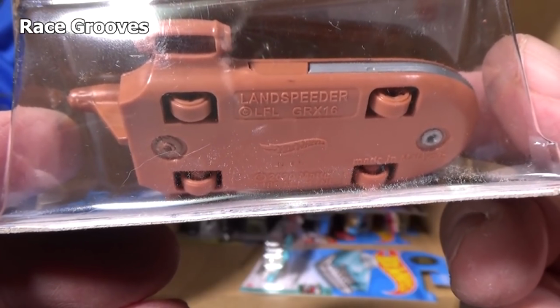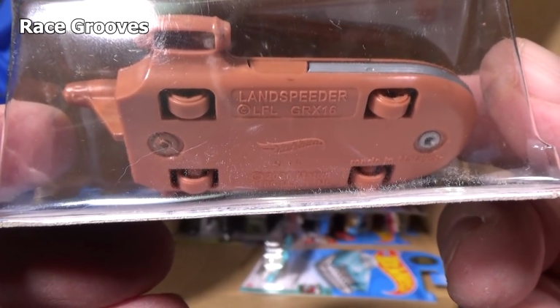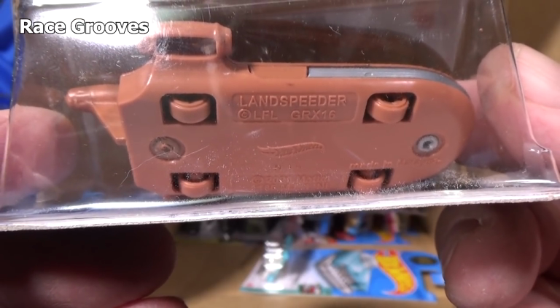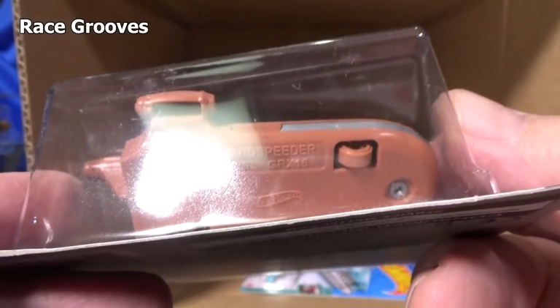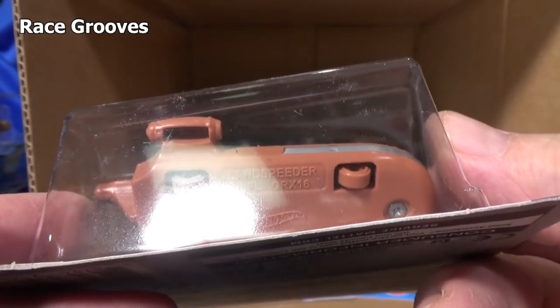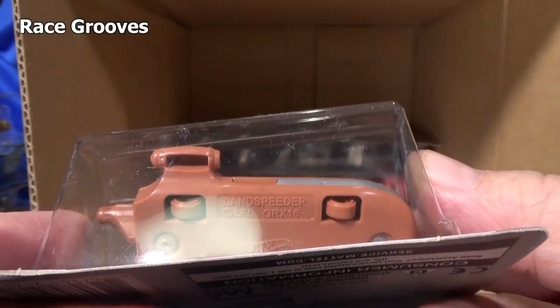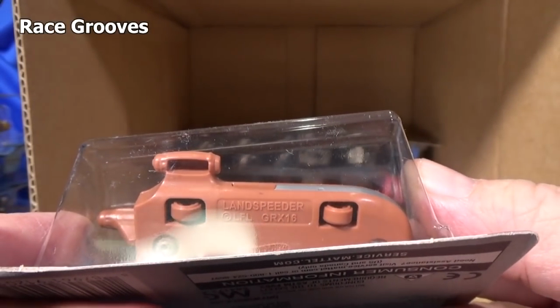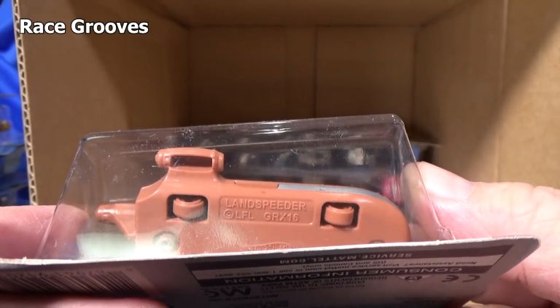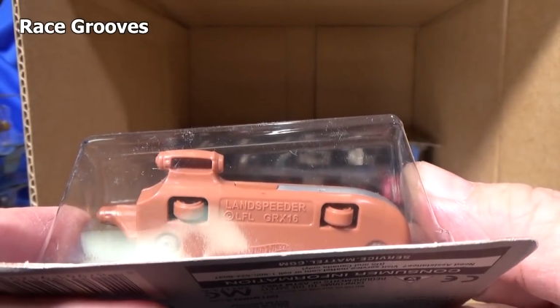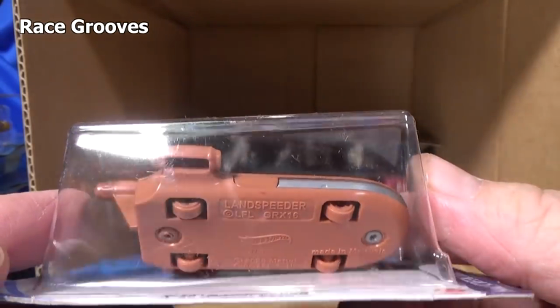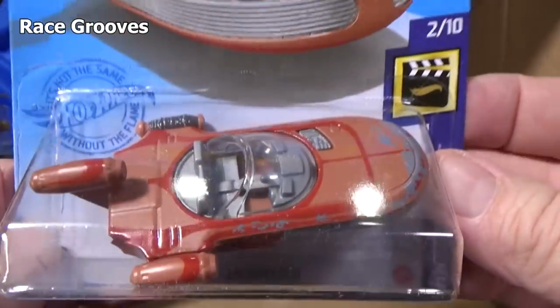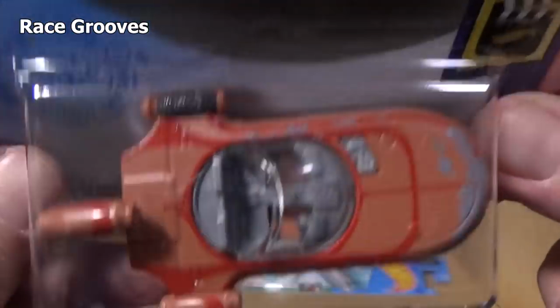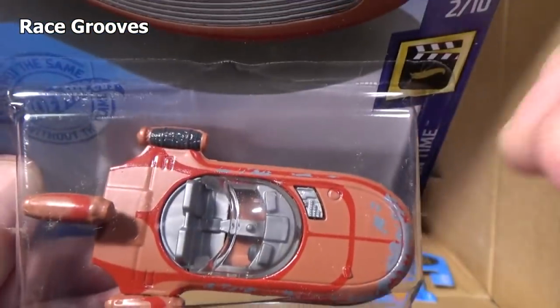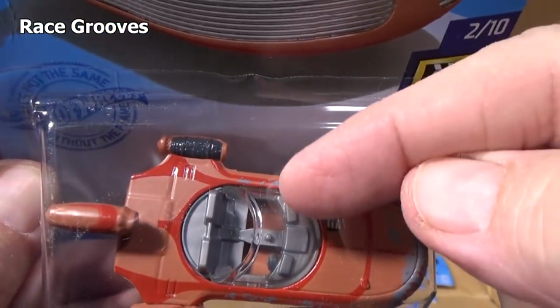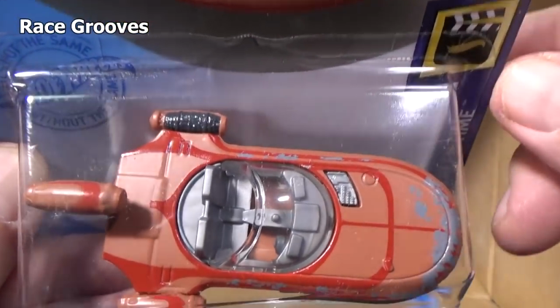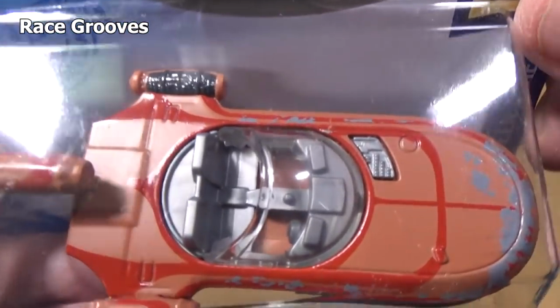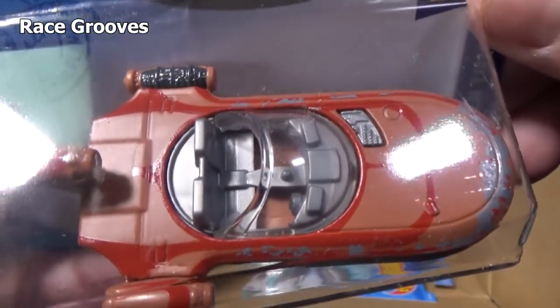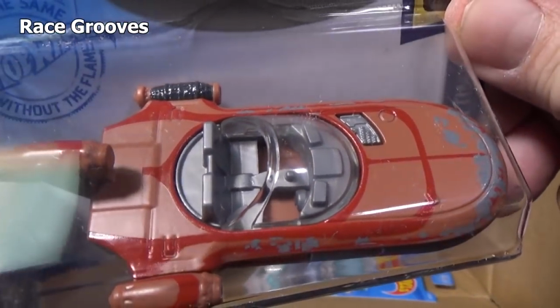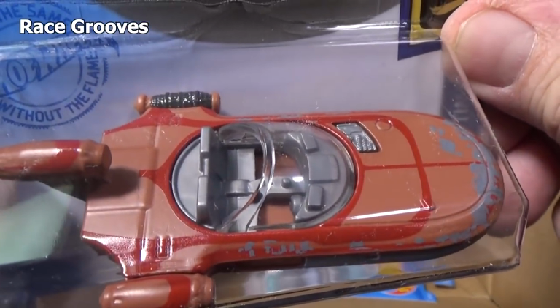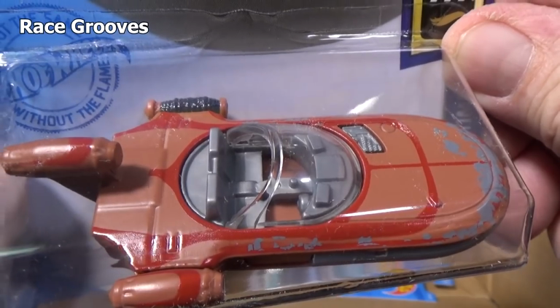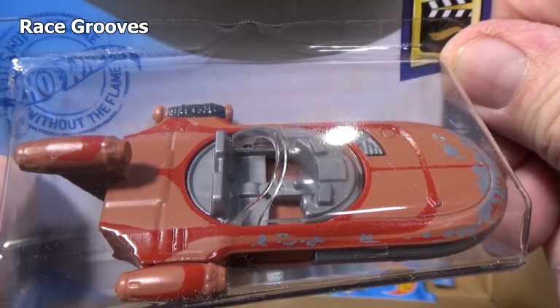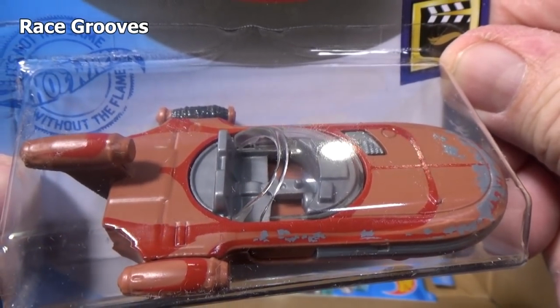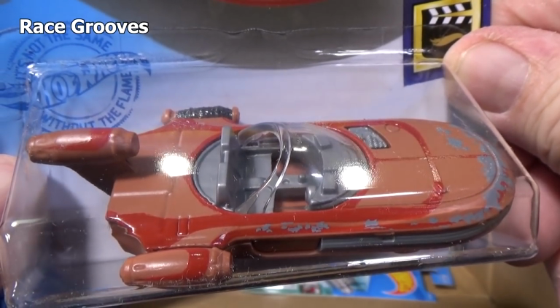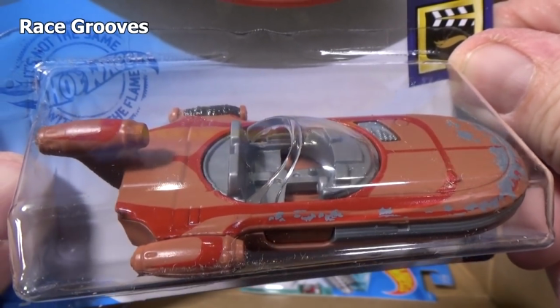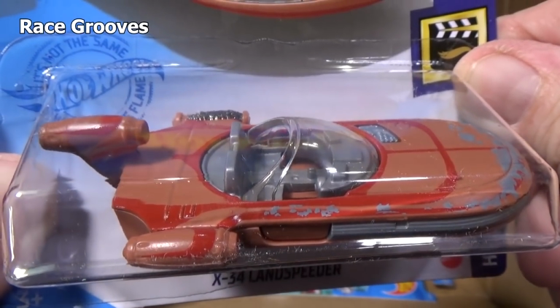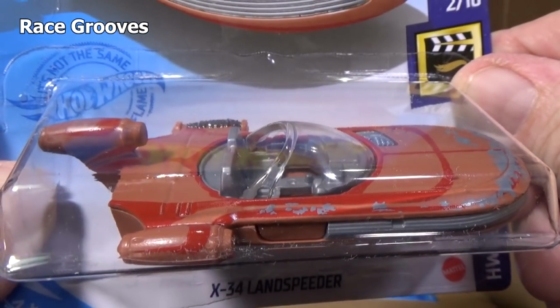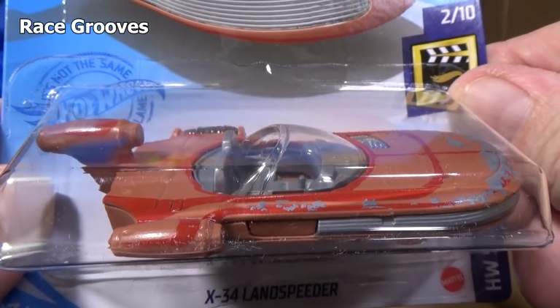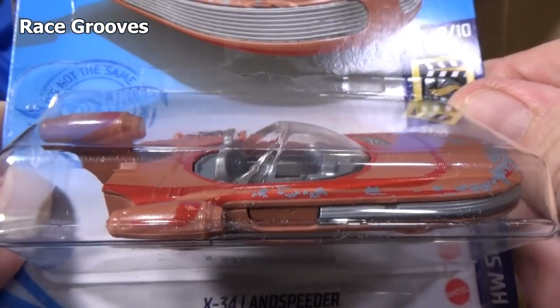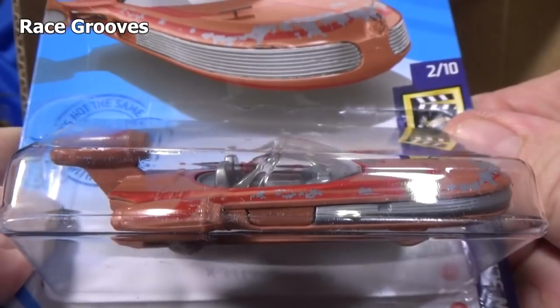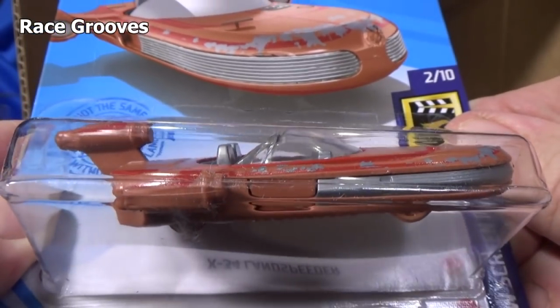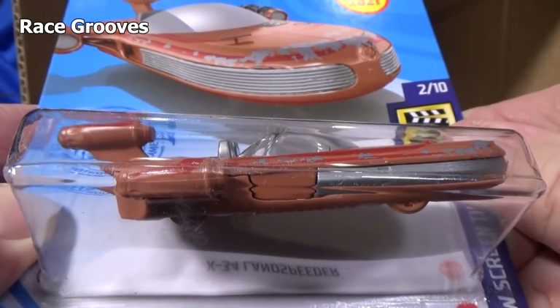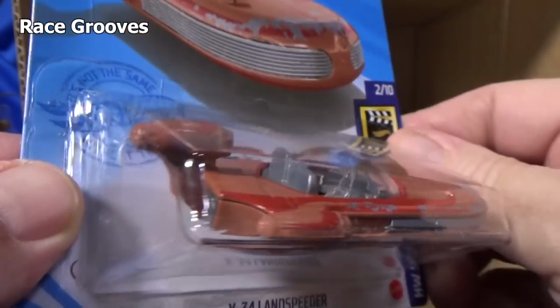You can see the base — Land Speeder, production code — it's on the other side, can't see it. Pretty cool. This model and the Barbie Dream Camper are turning out to be popular cars for collectors.